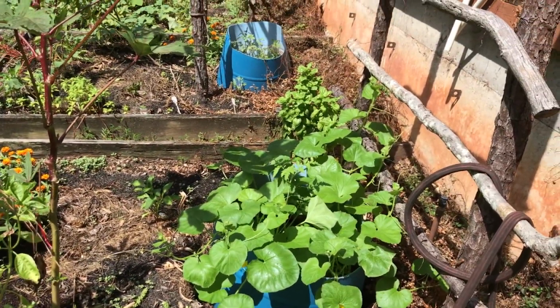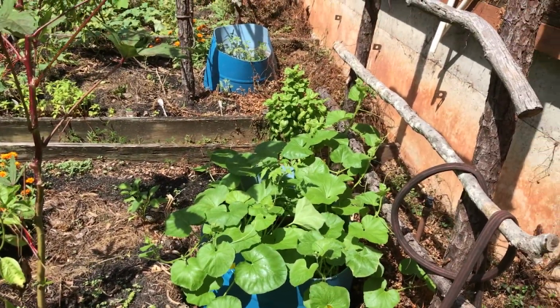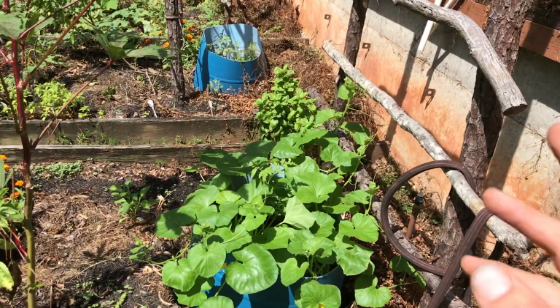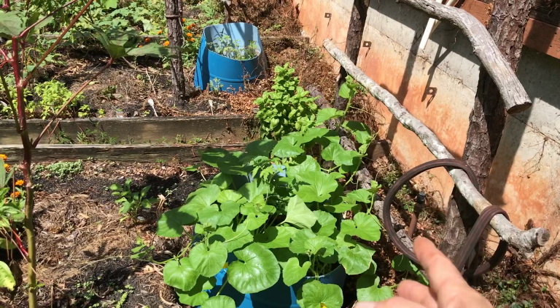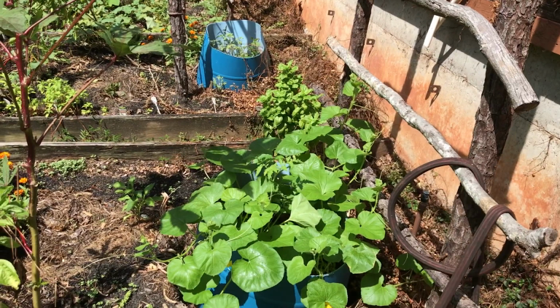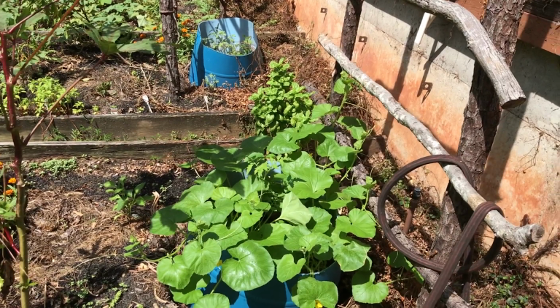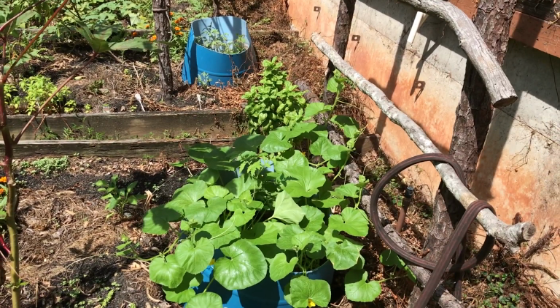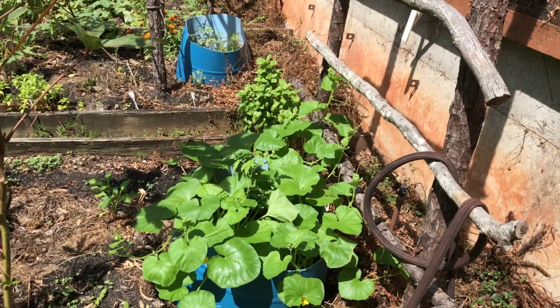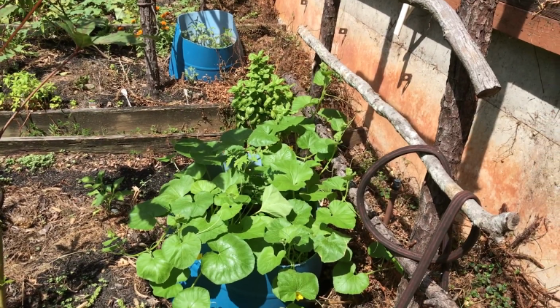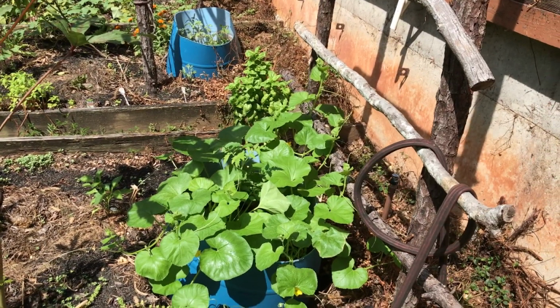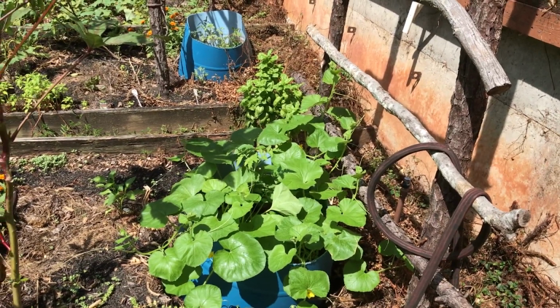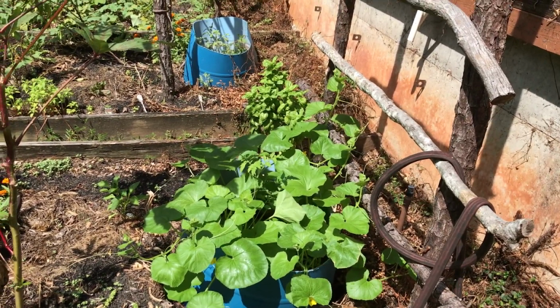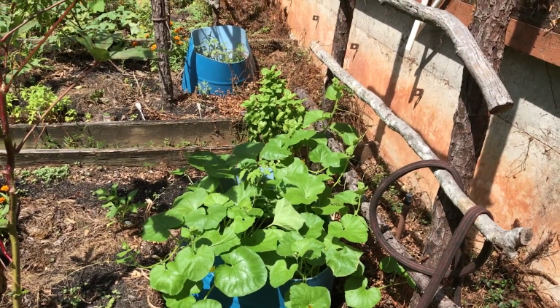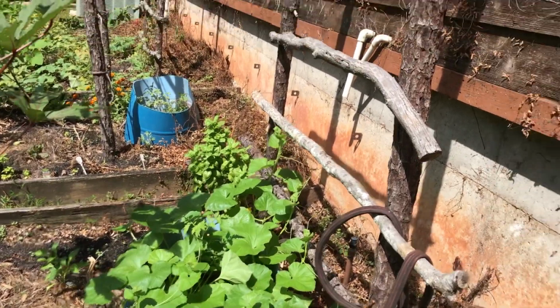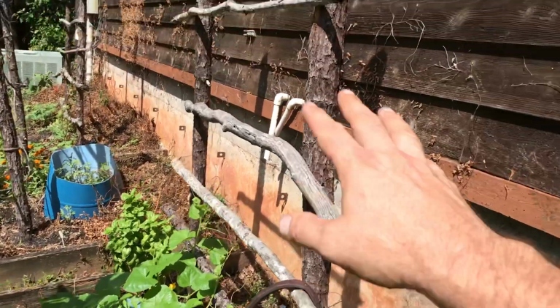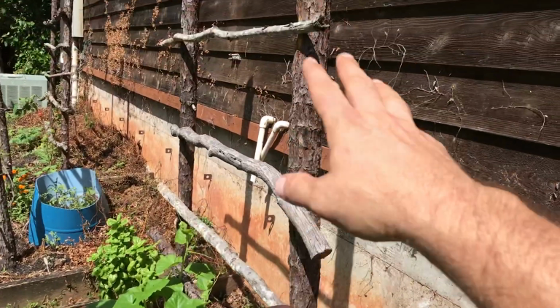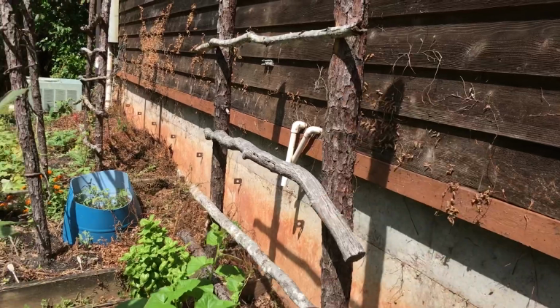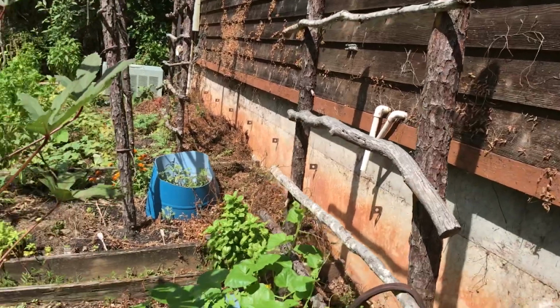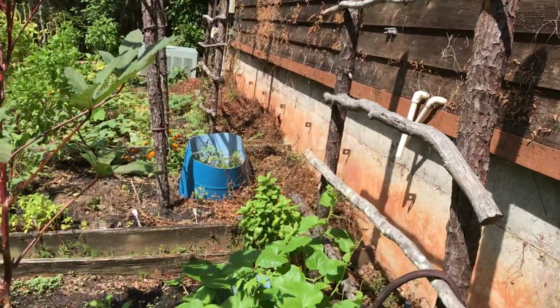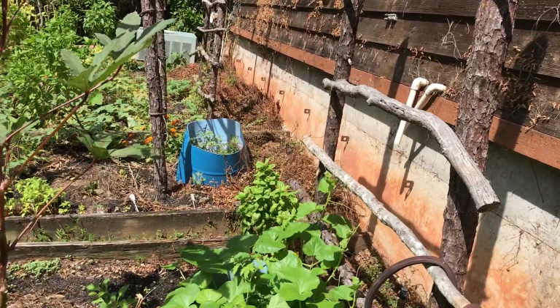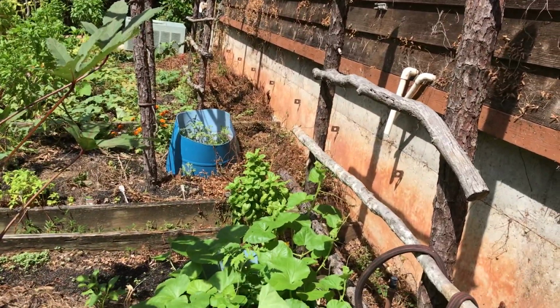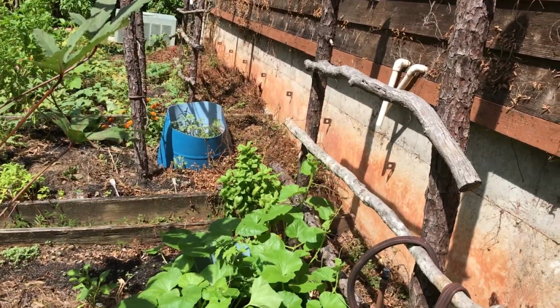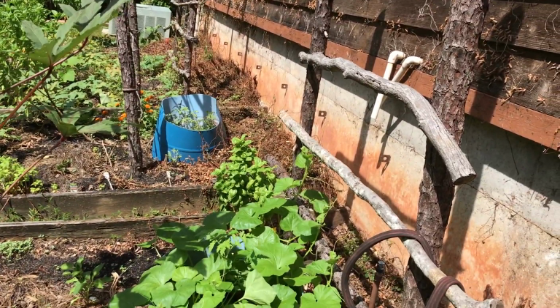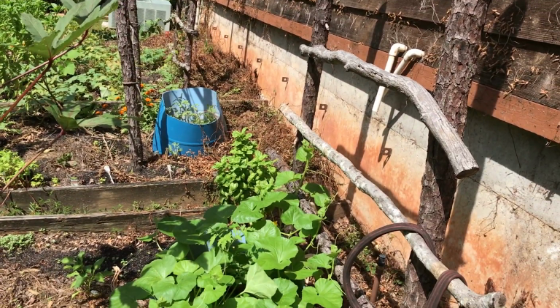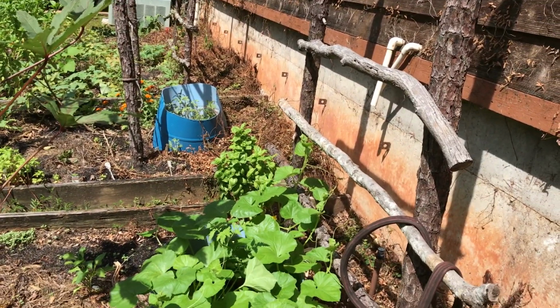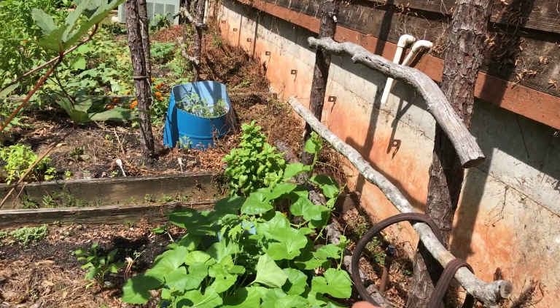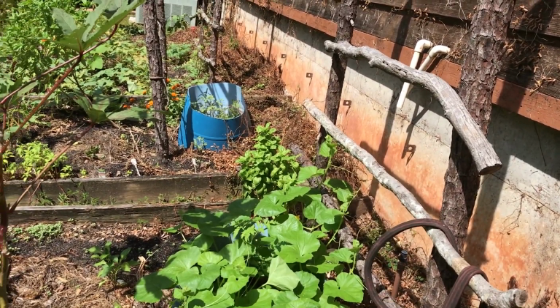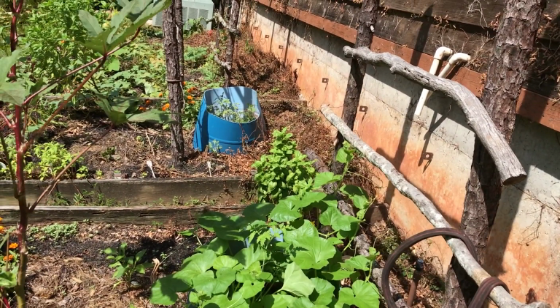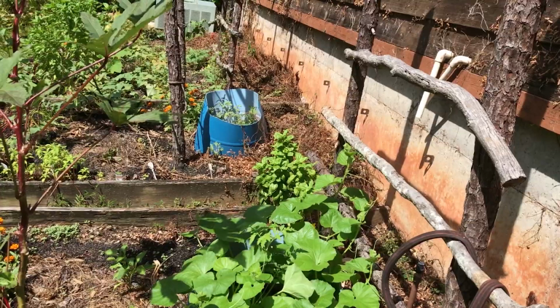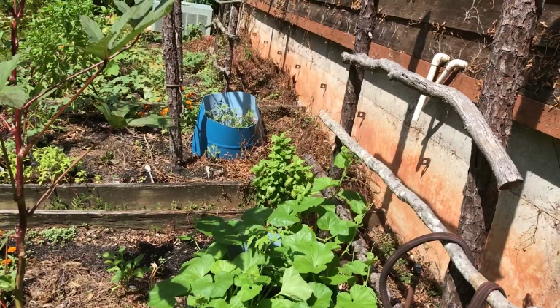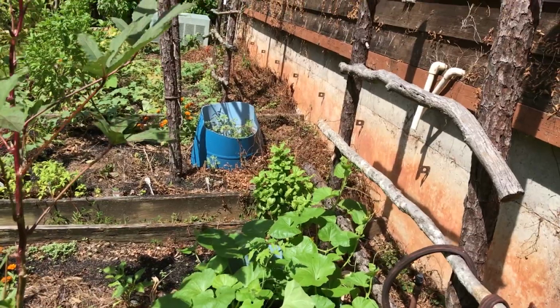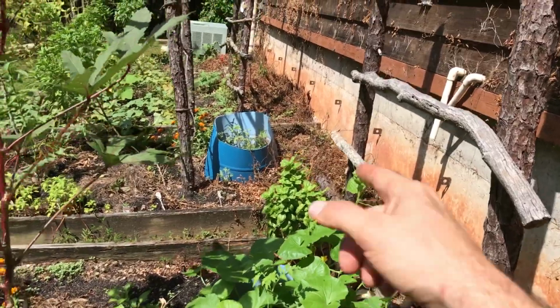I even put some wicking beds in here because I could not get my cucumbers to grow whatsoever — they just wouldn't do it. You see these little things I built for them. Tomatoes as well, they just wouldn't do it. Tomatoes are having a hard time on the ground out here; it was just too hot.